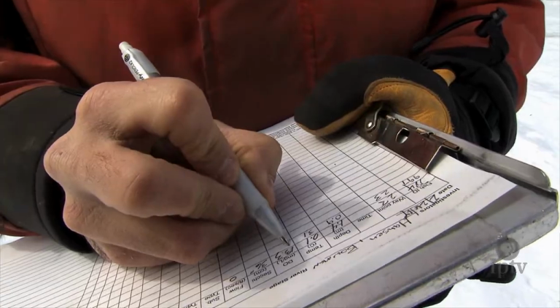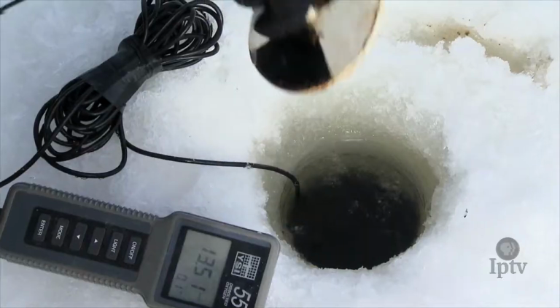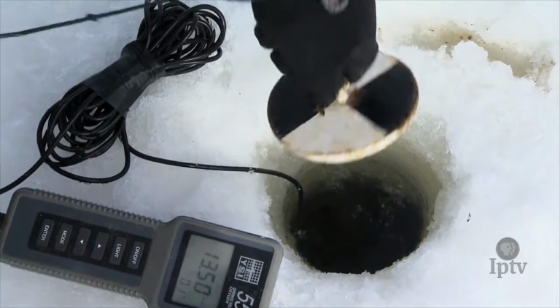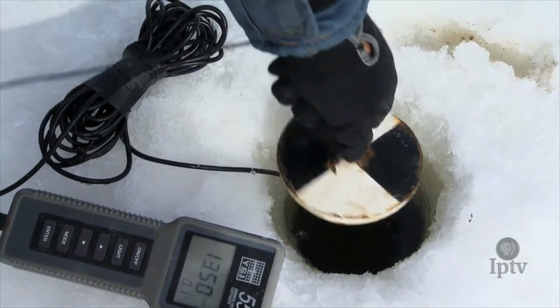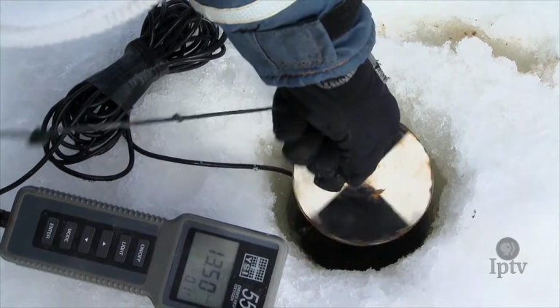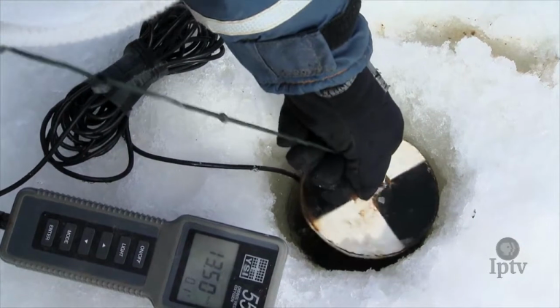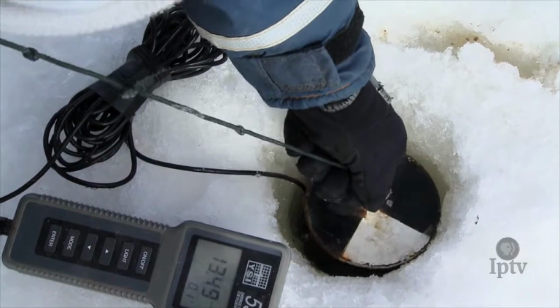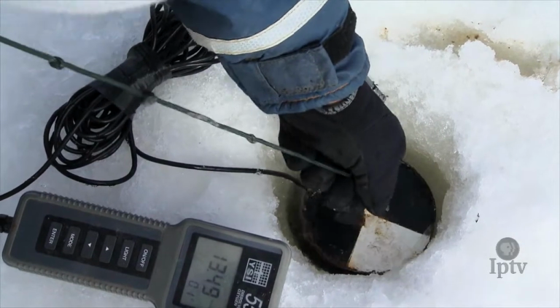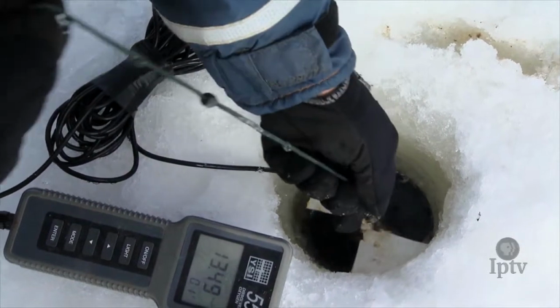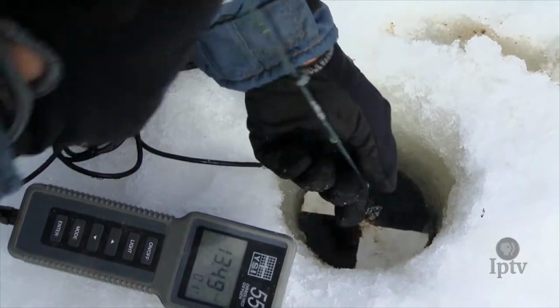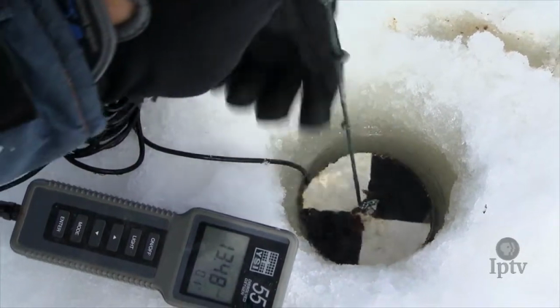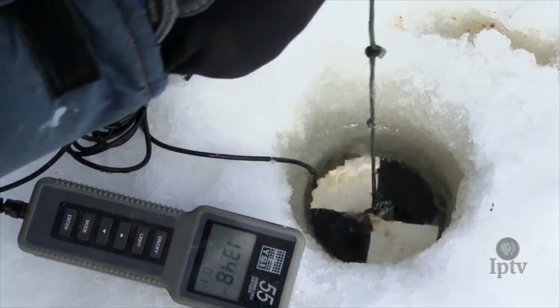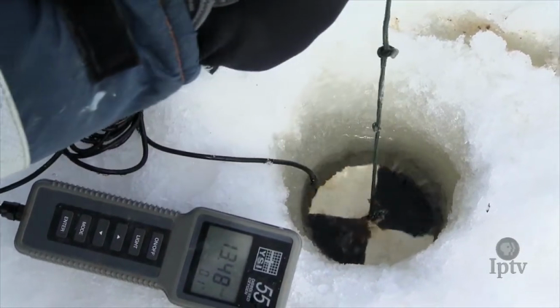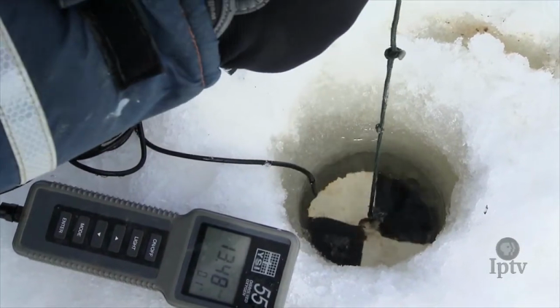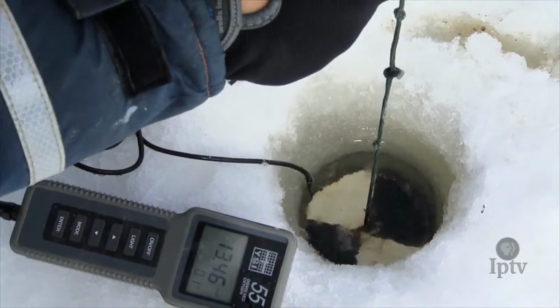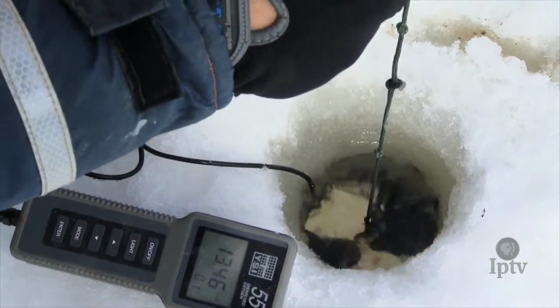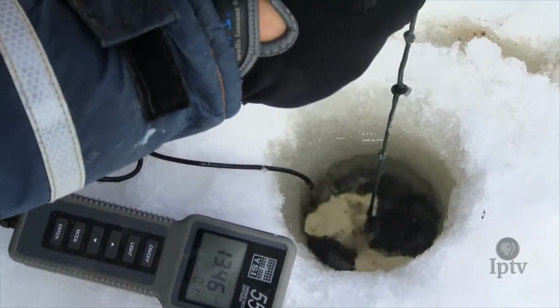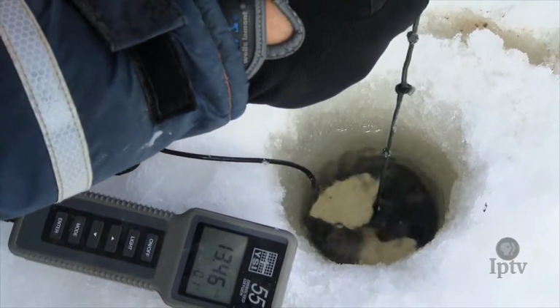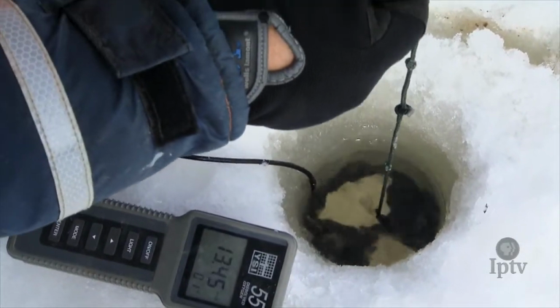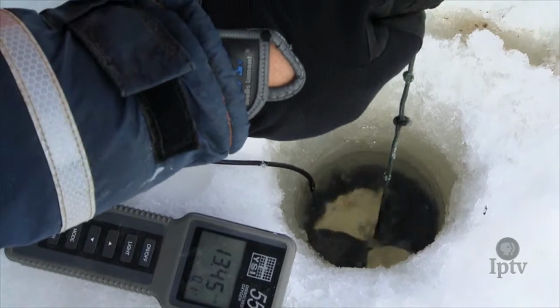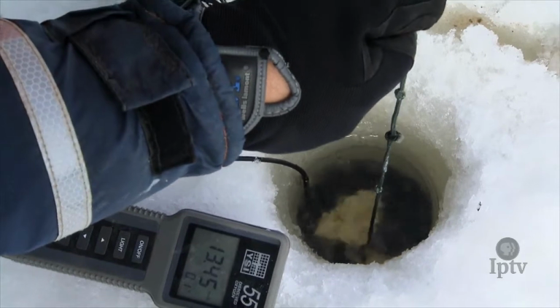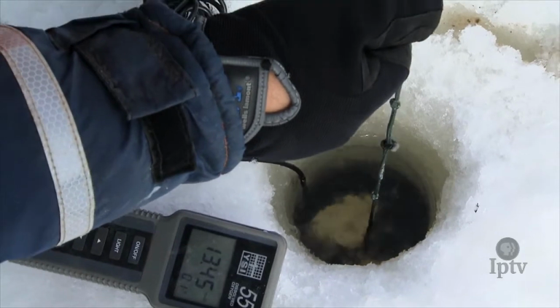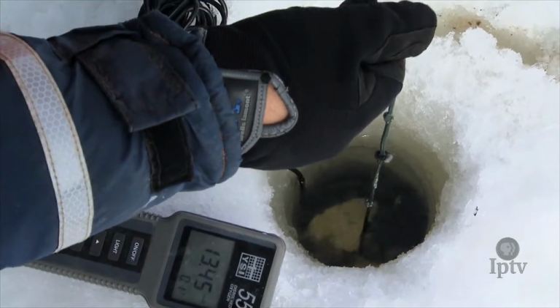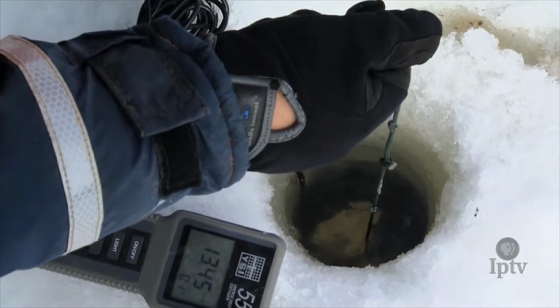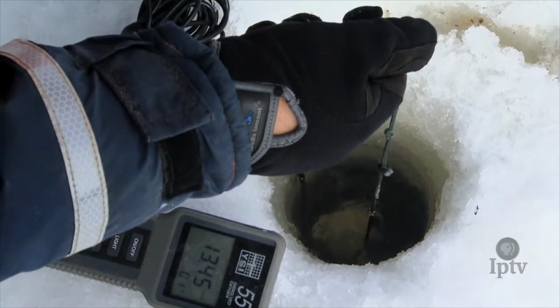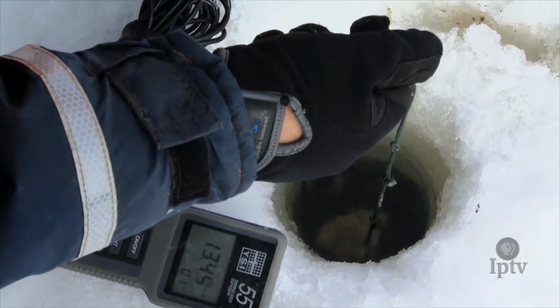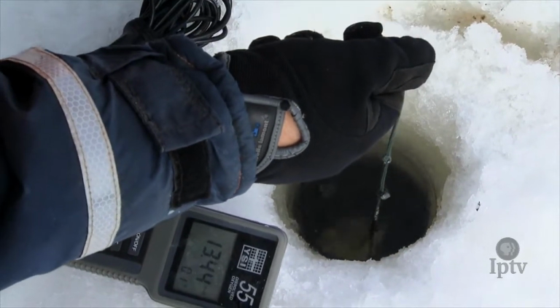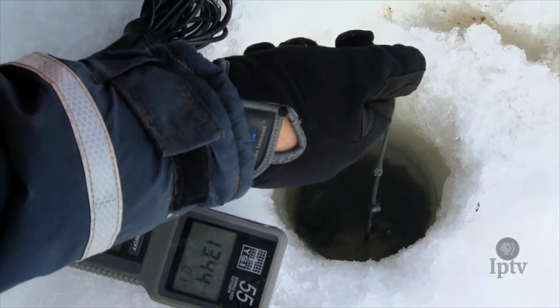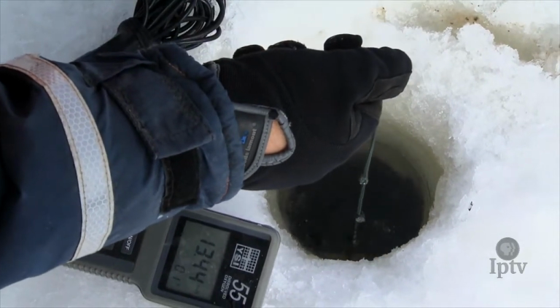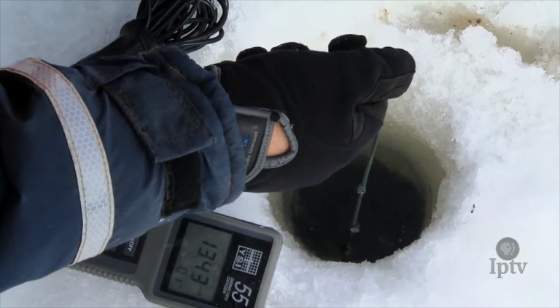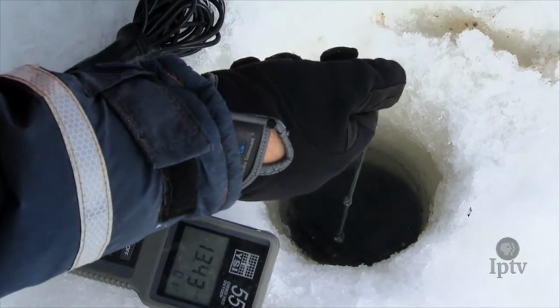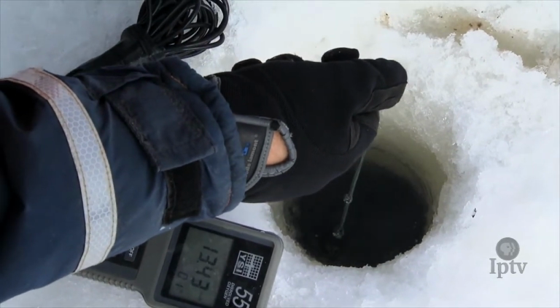I'm going to look at the water clarity using this Secchi disc, lowering it down until I can no longer see the white any longer.